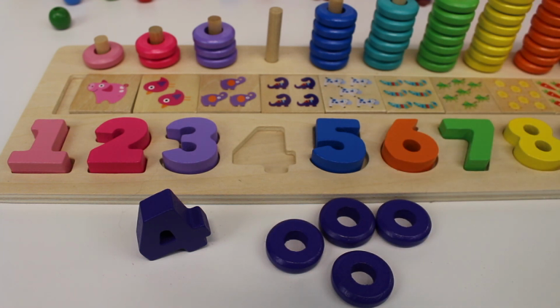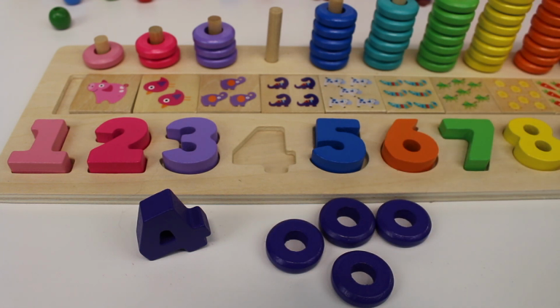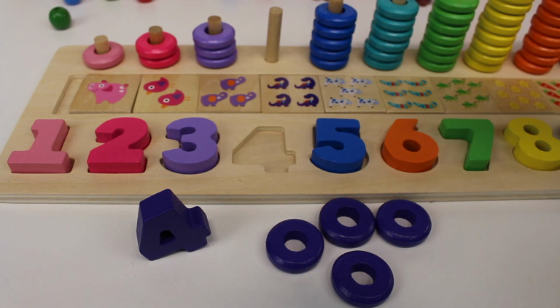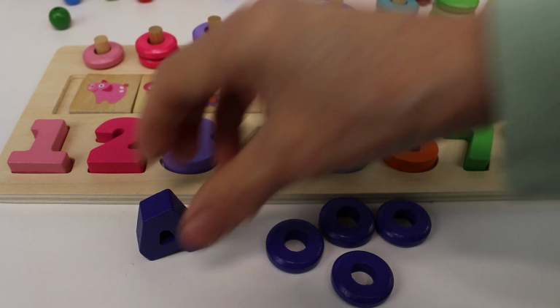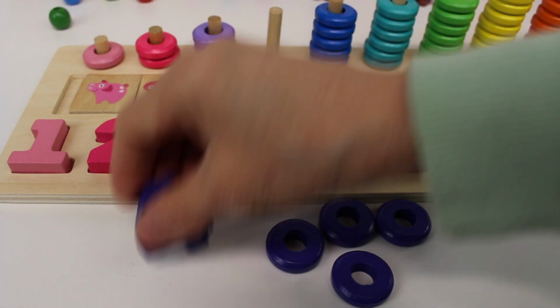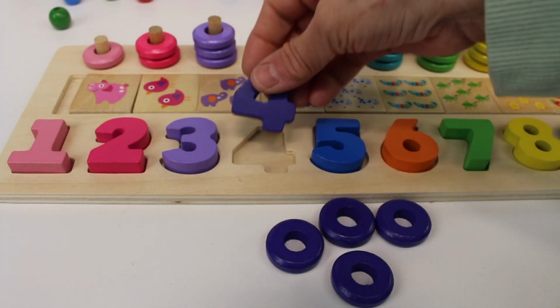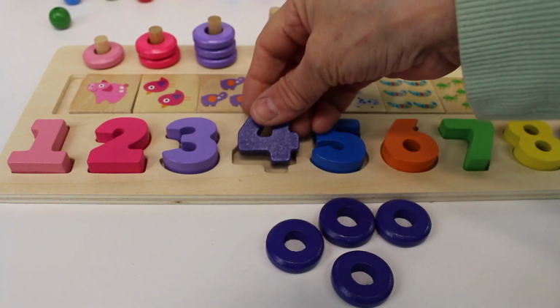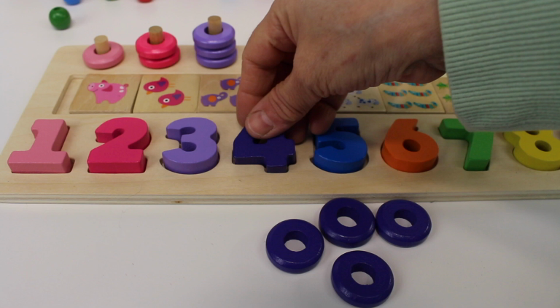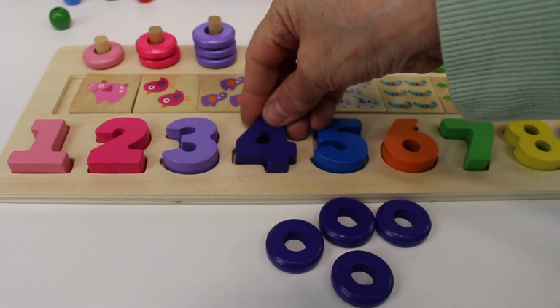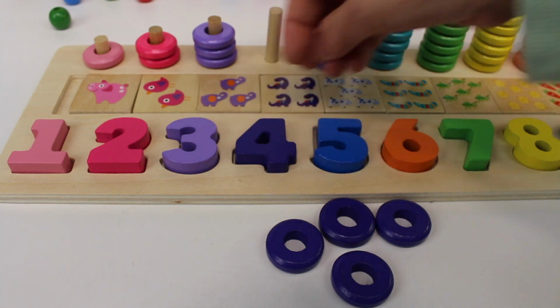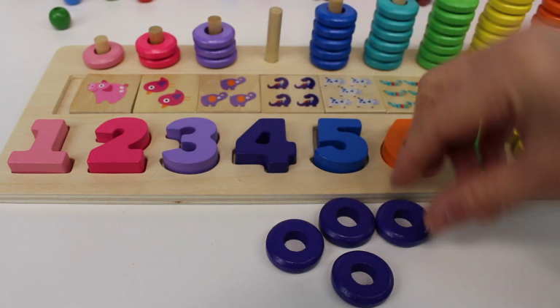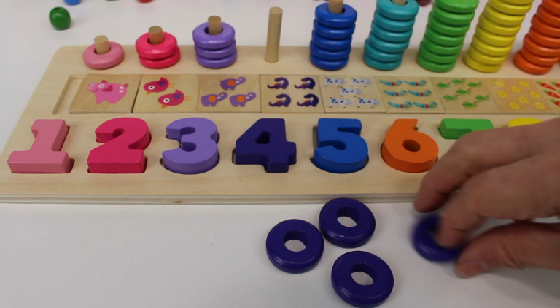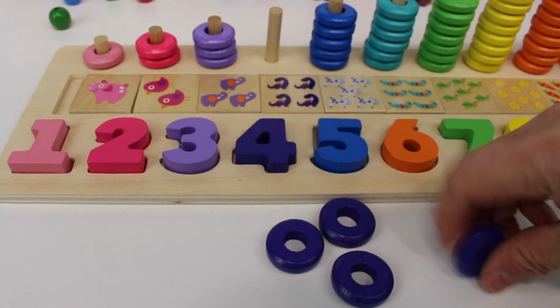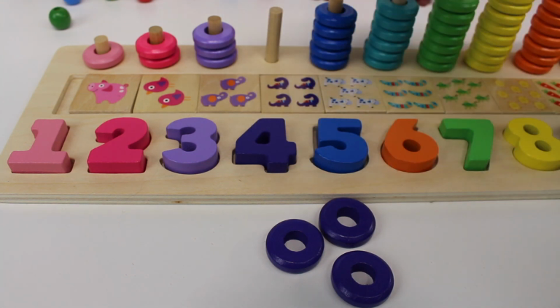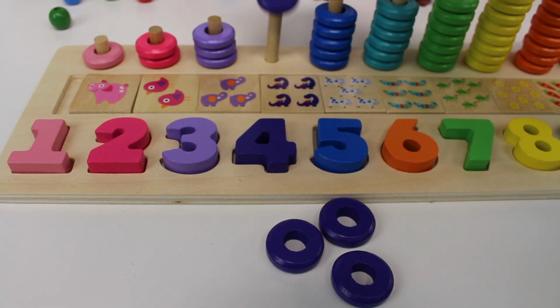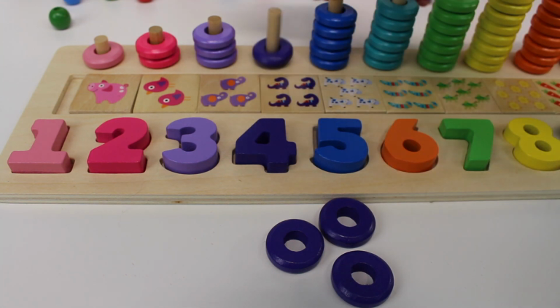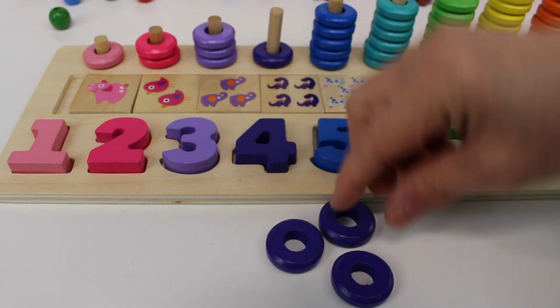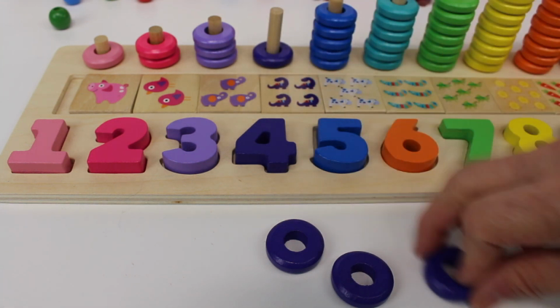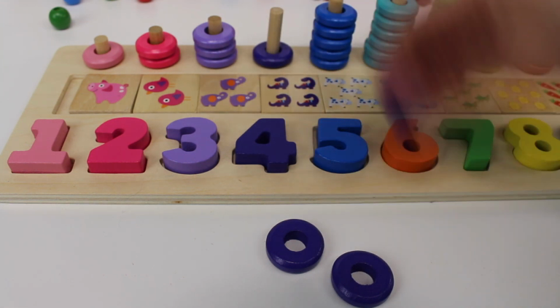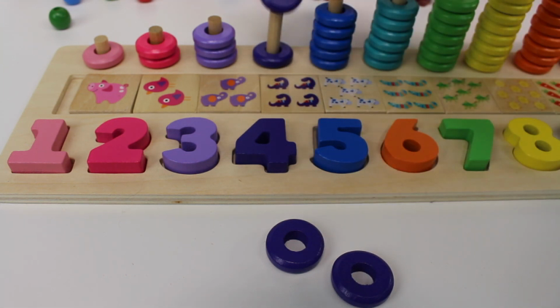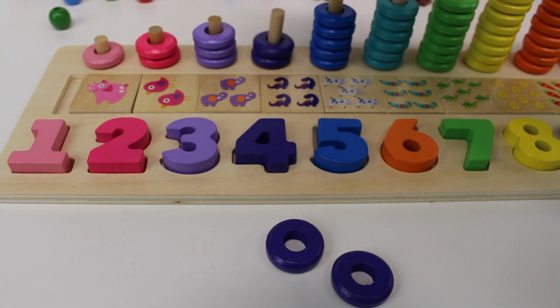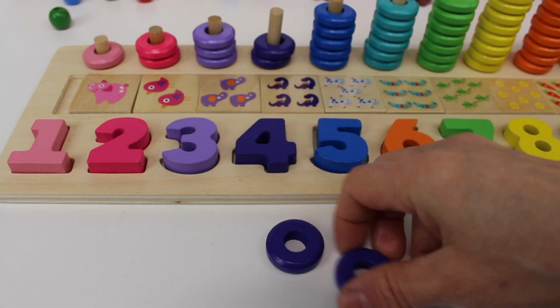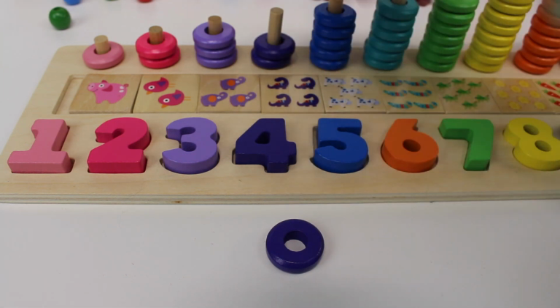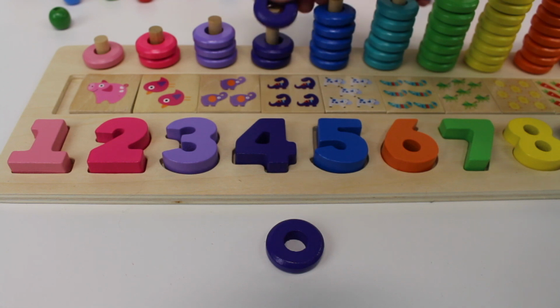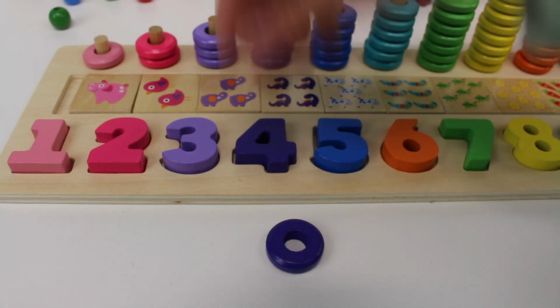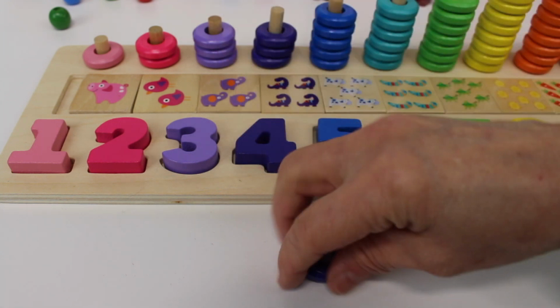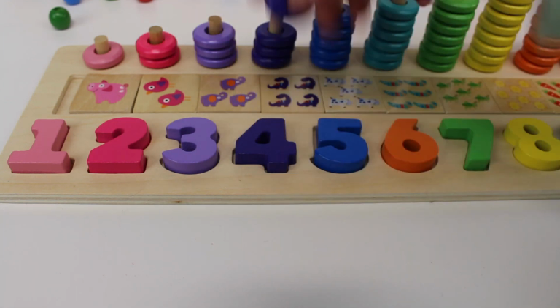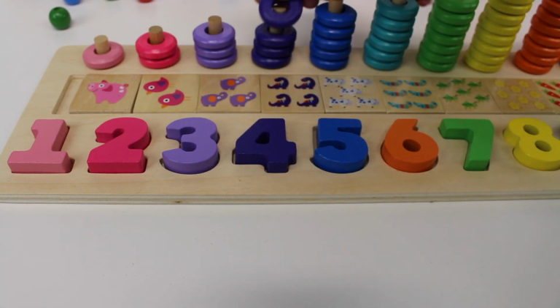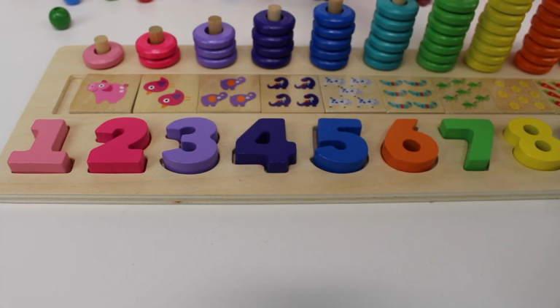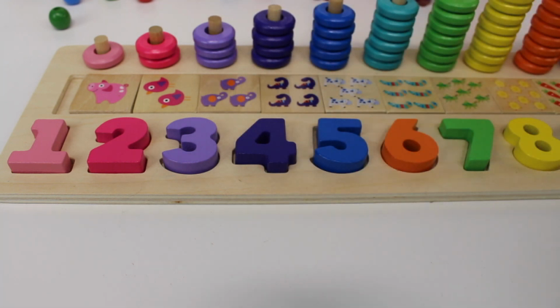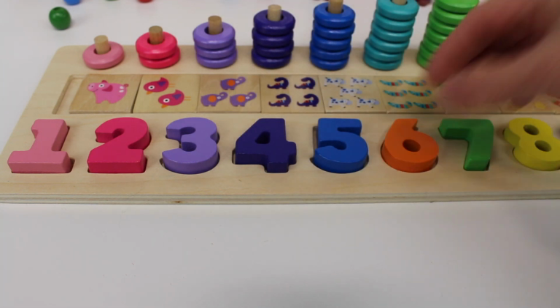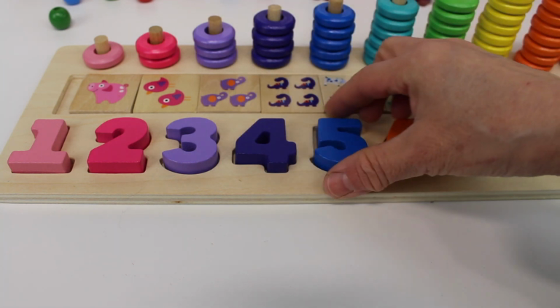Now let's put them back. It's dark purple. Number four. One, two, three, four rings.